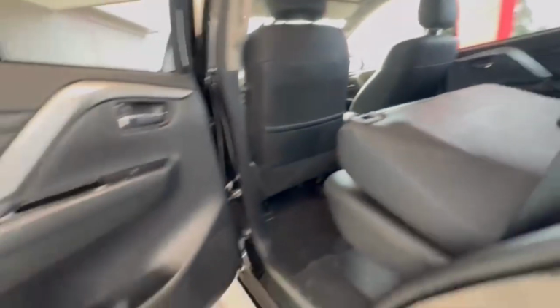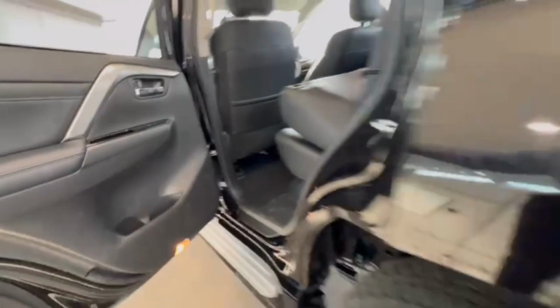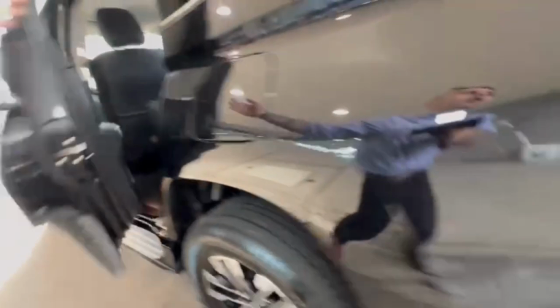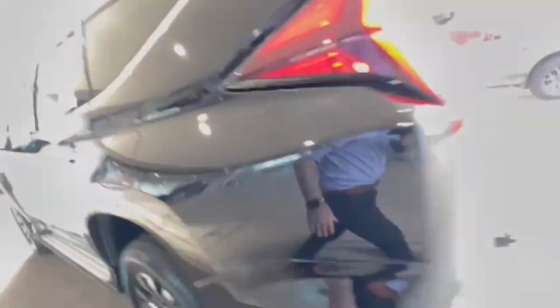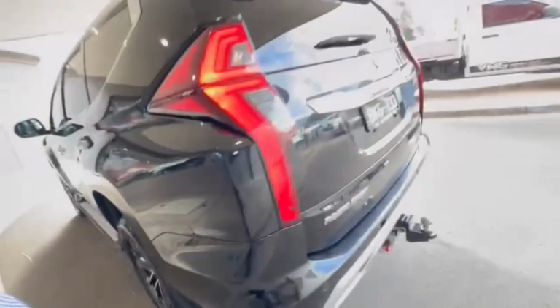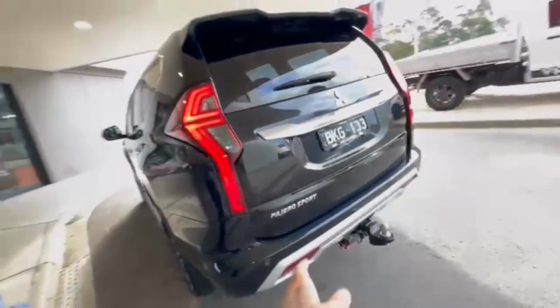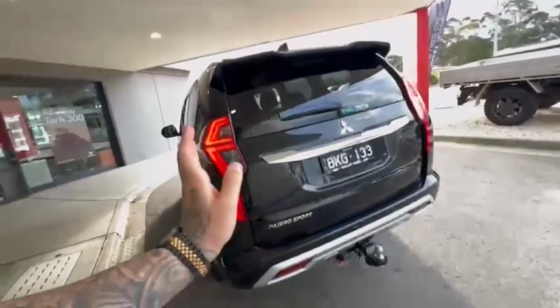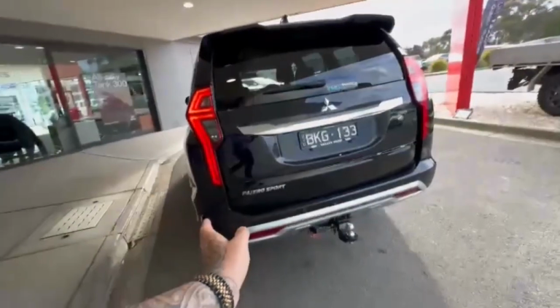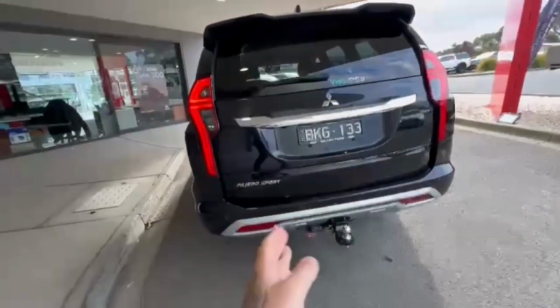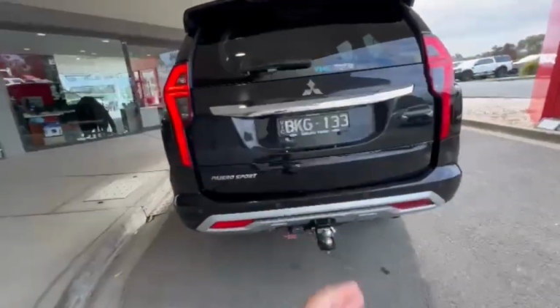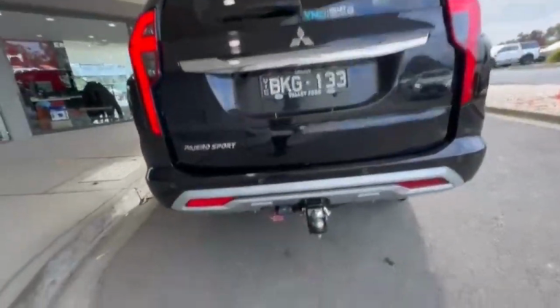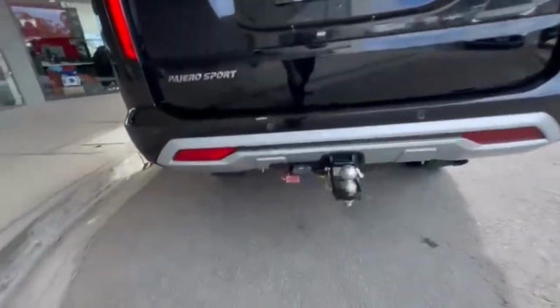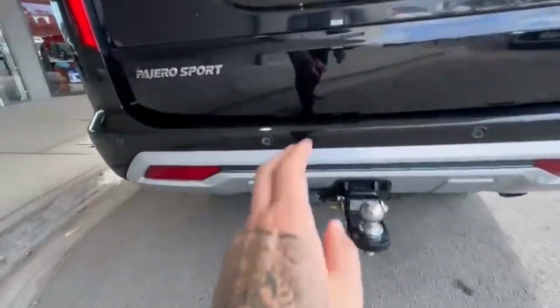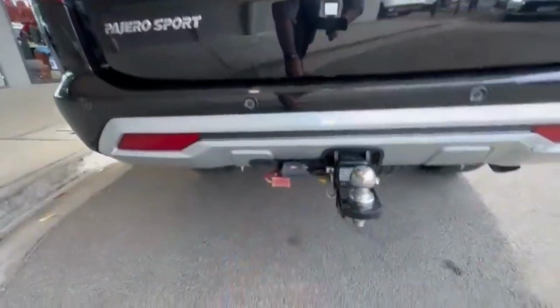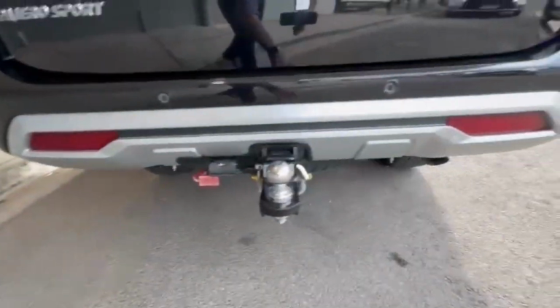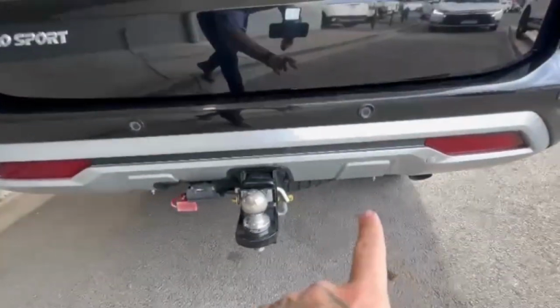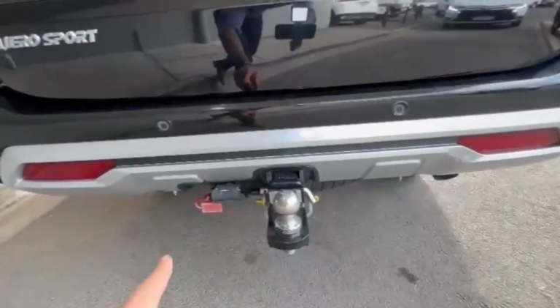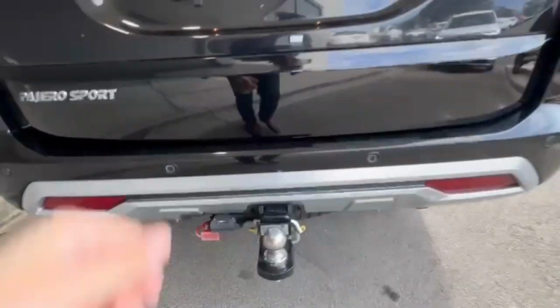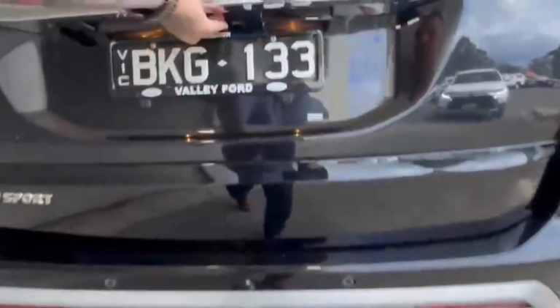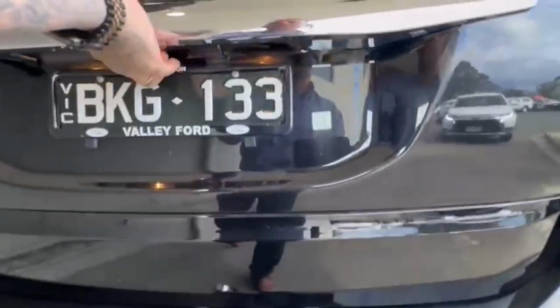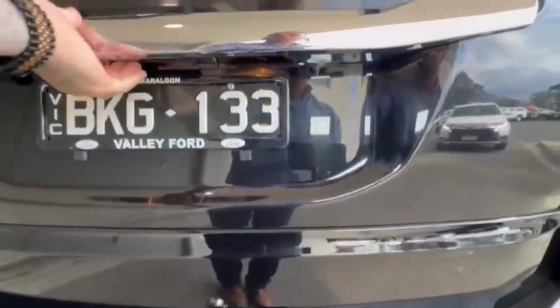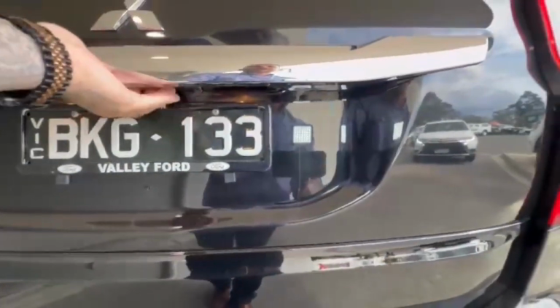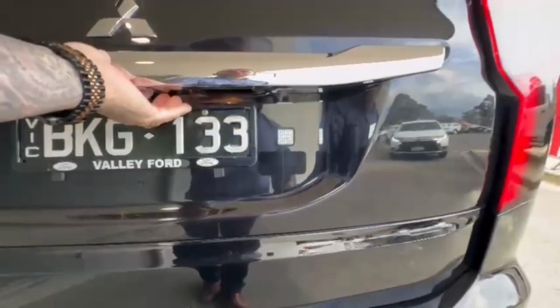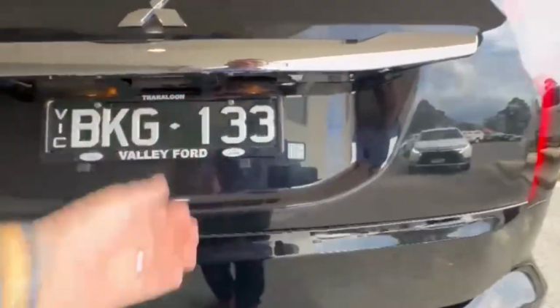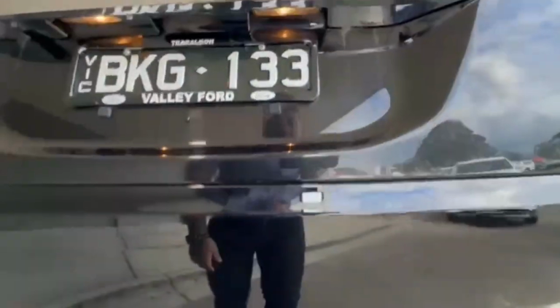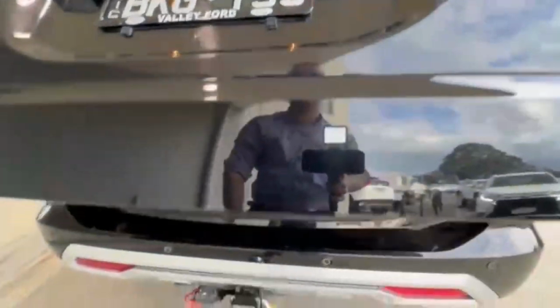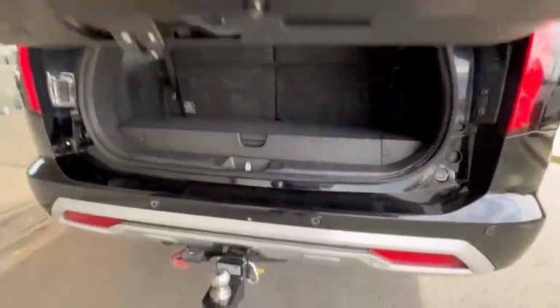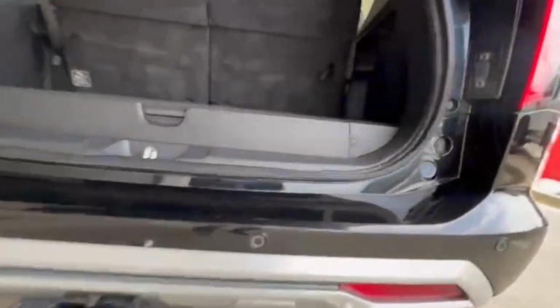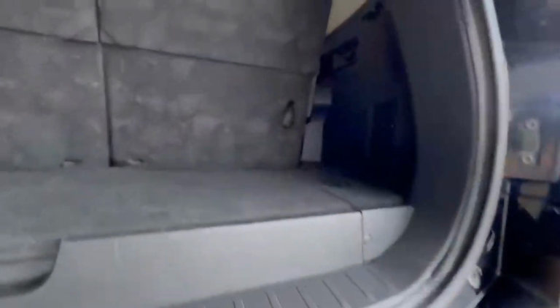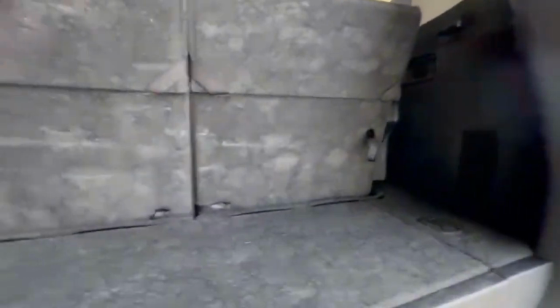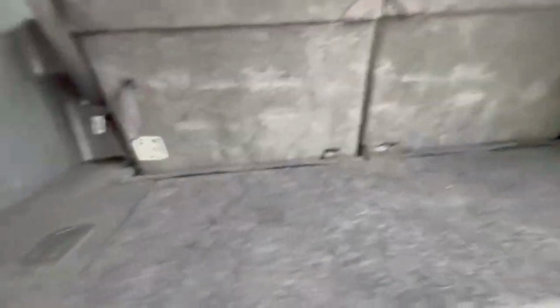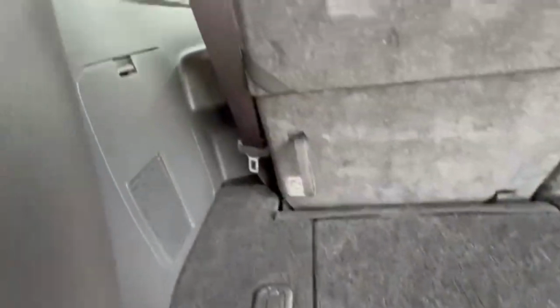Now coming around onto the rear, you do have your rear camera sensors, tow bar, Anderson plug, and airbag suspension also. And you do have an electric tailgate with plenty of room in the back here.